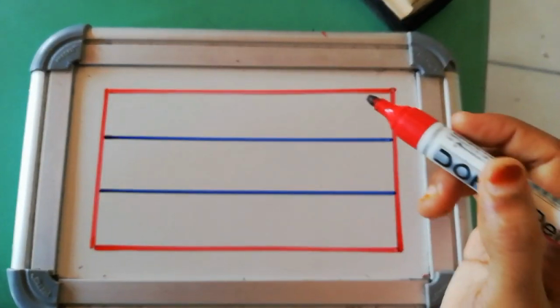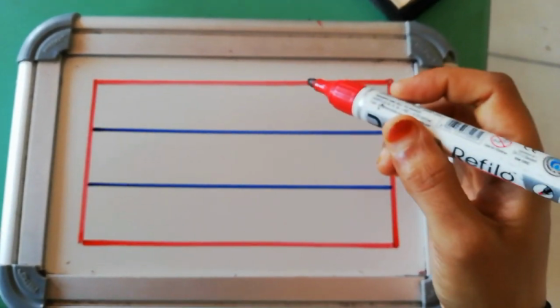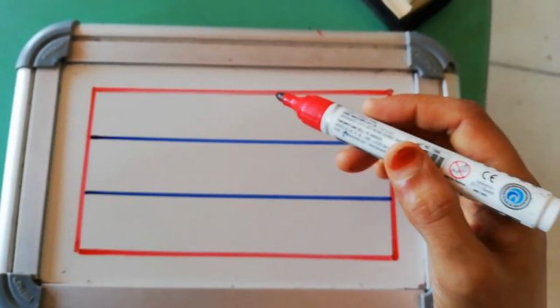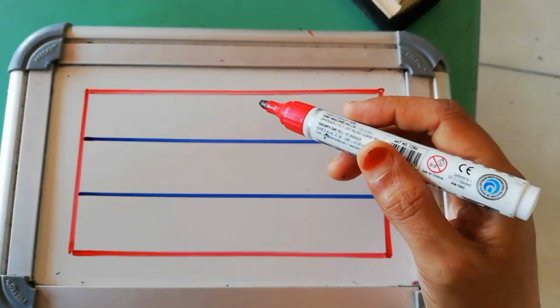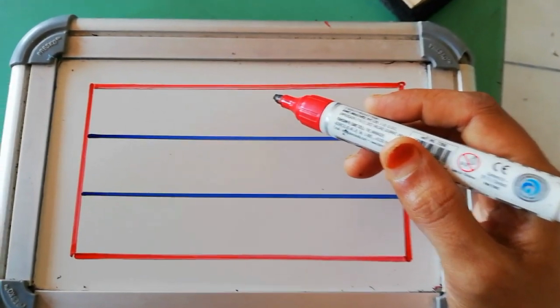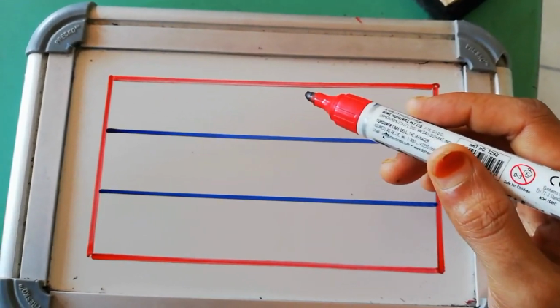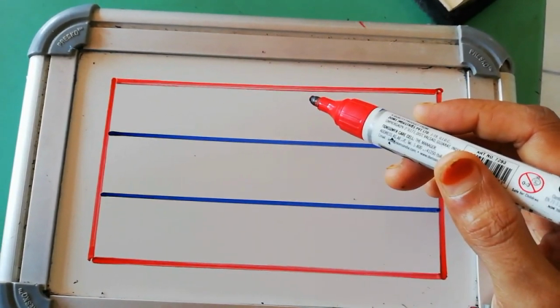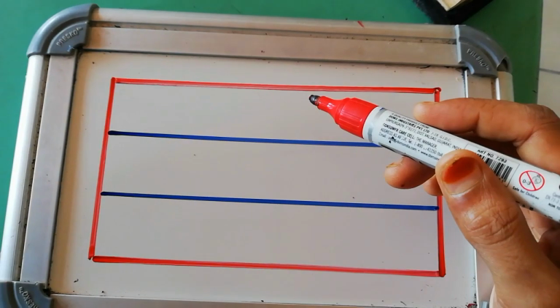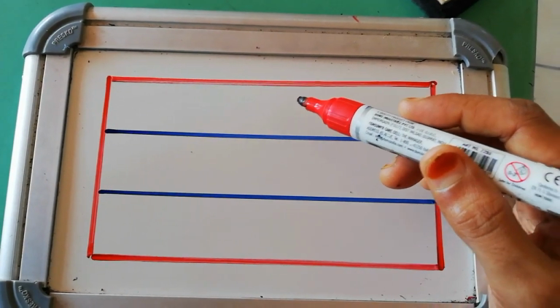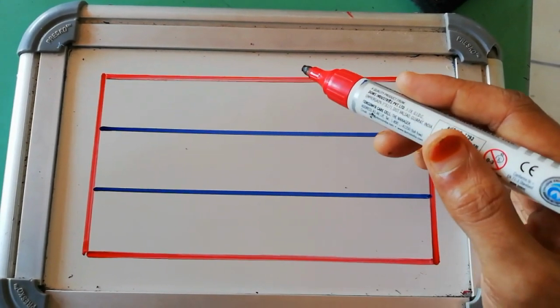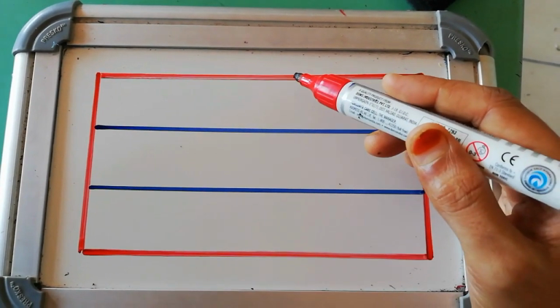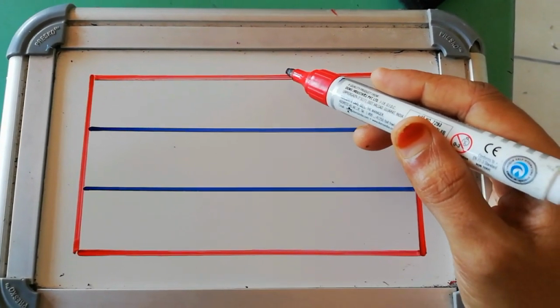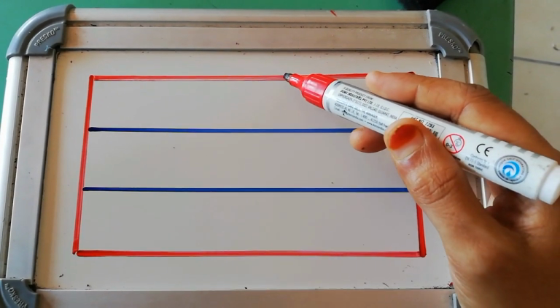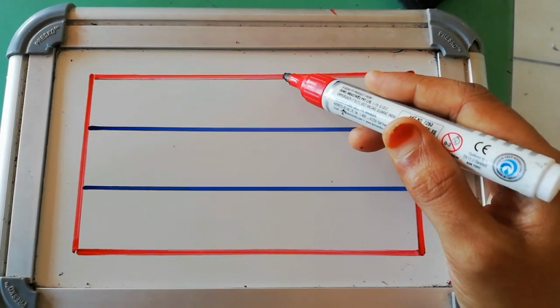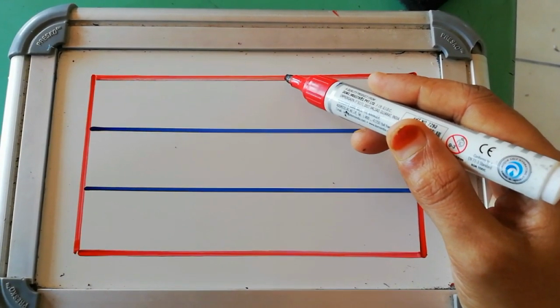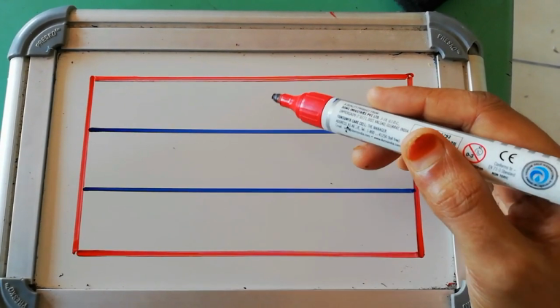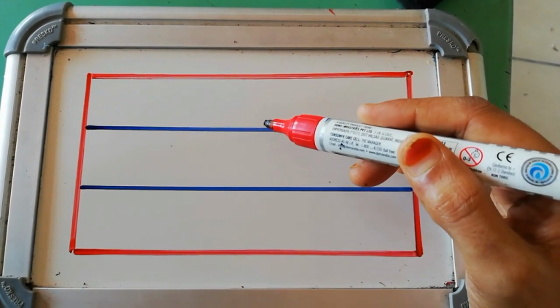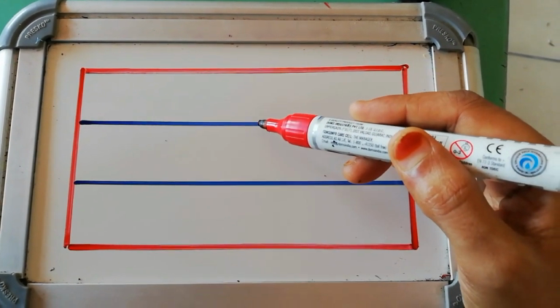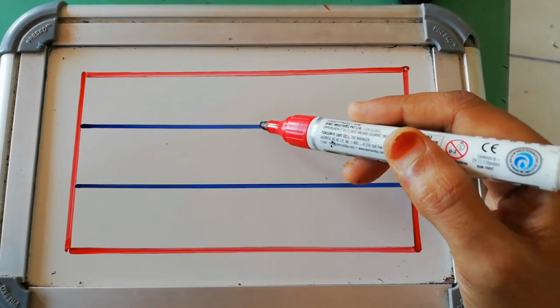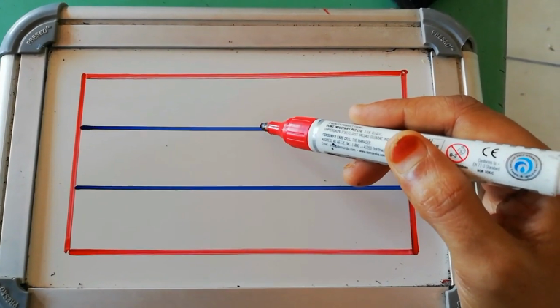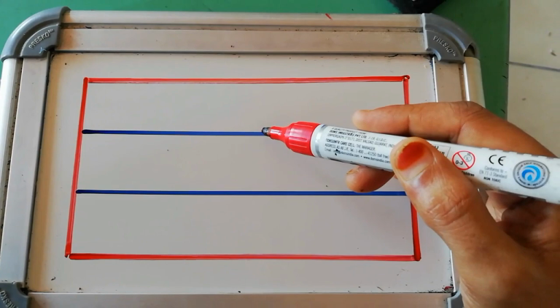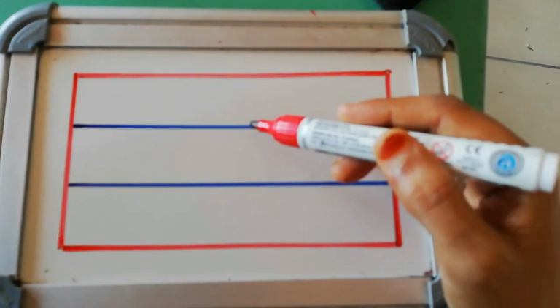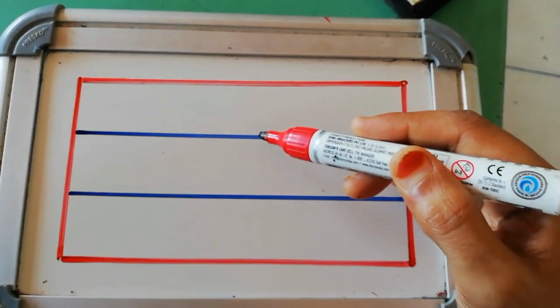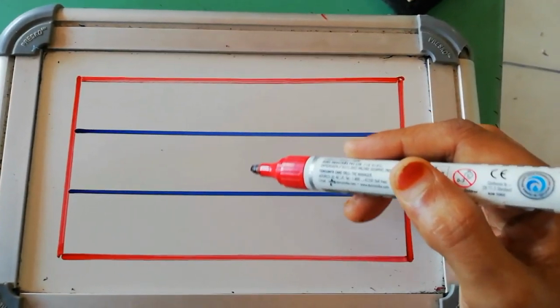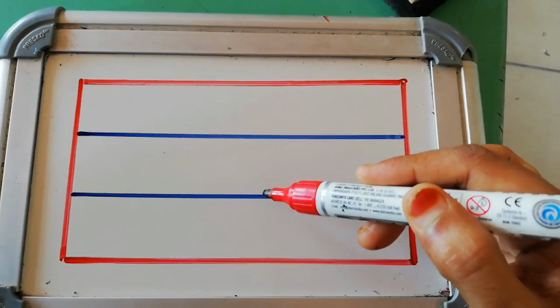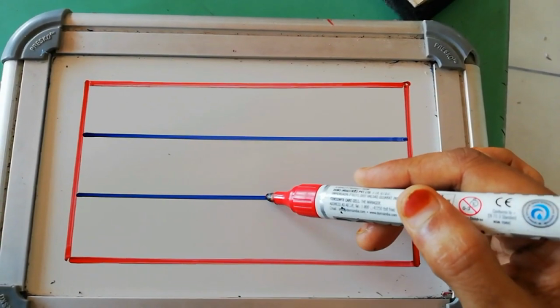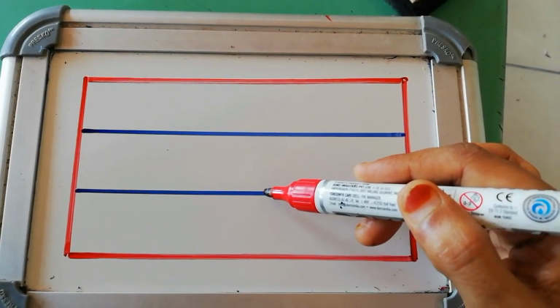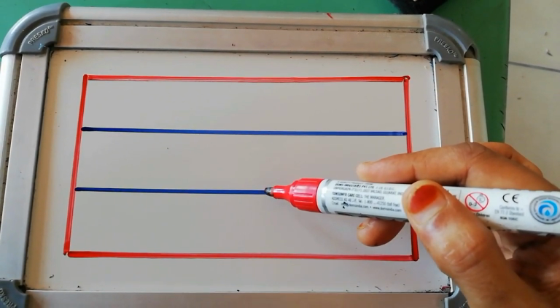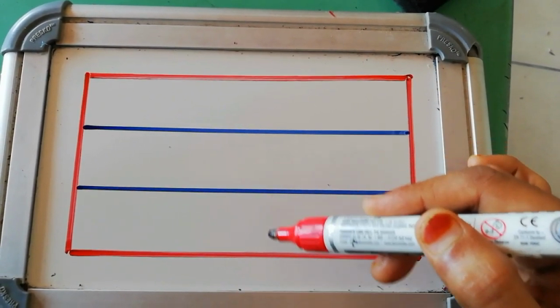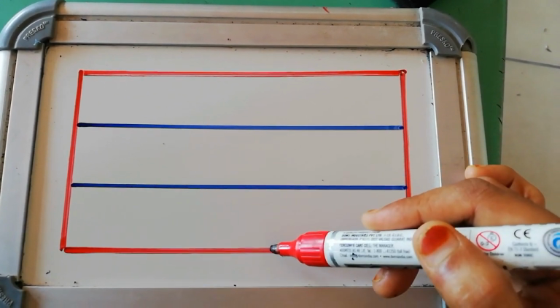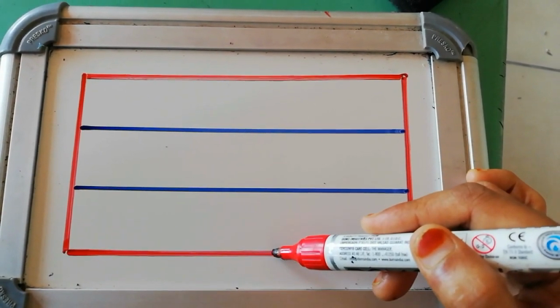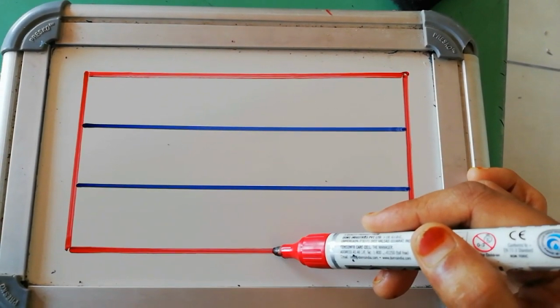See students, here I have drawn four lines. This first line is a red line, then blue line, second blue line, and red line.